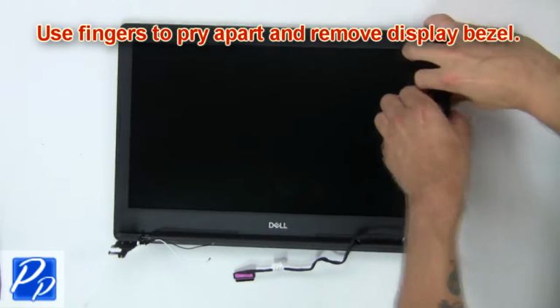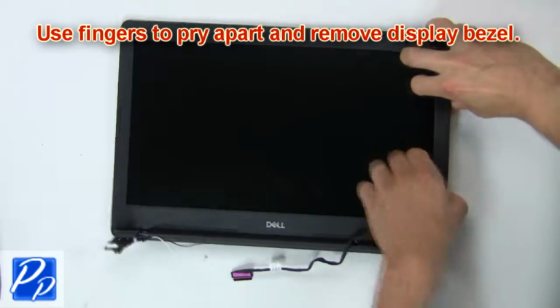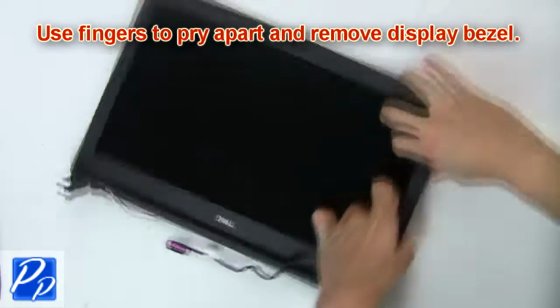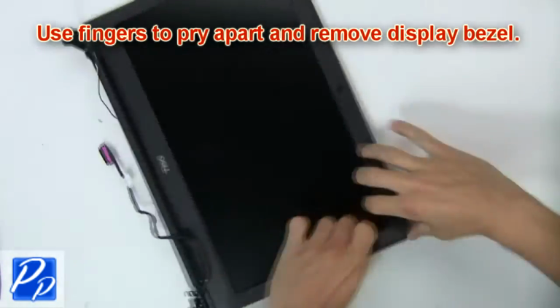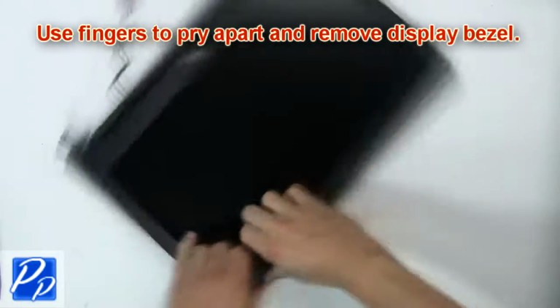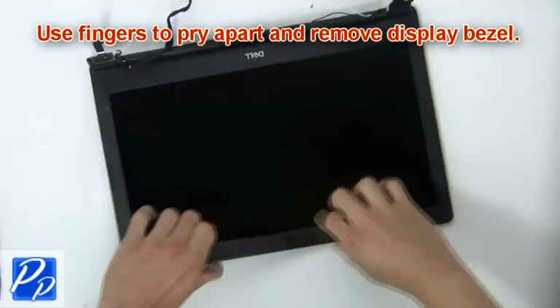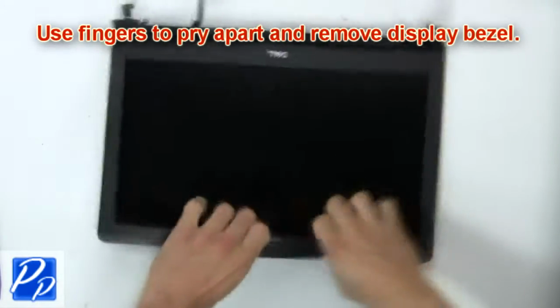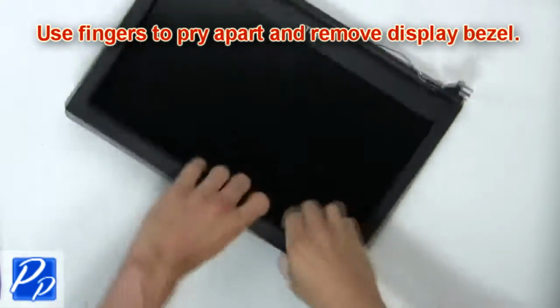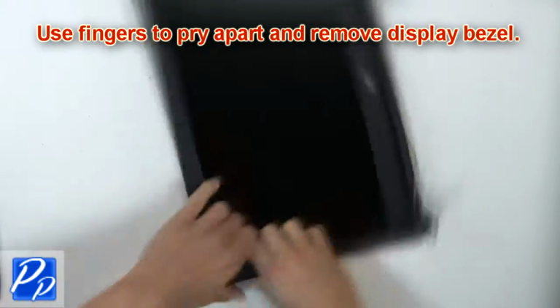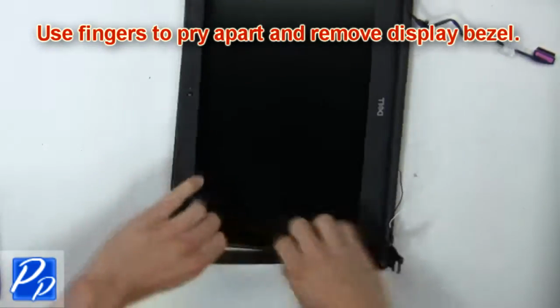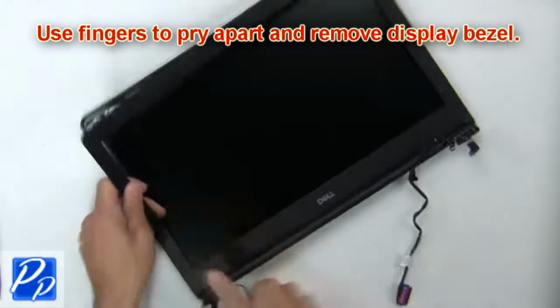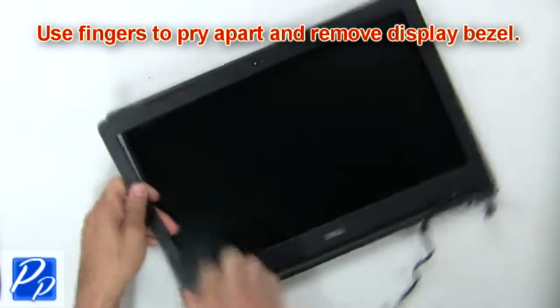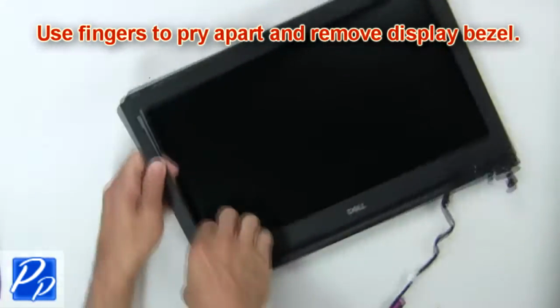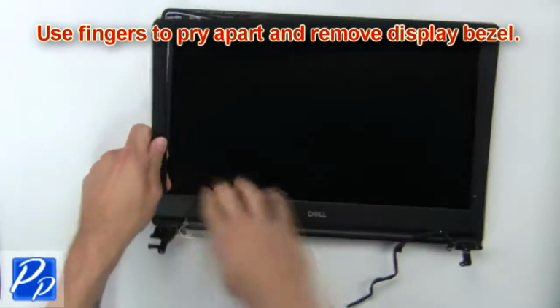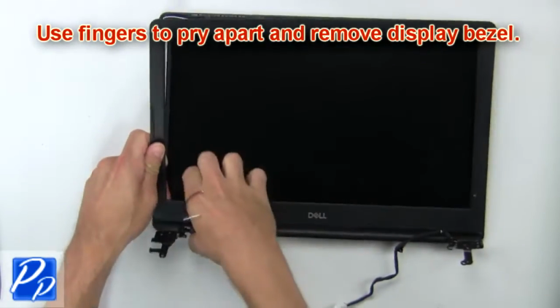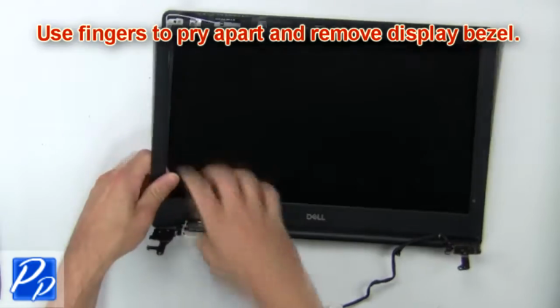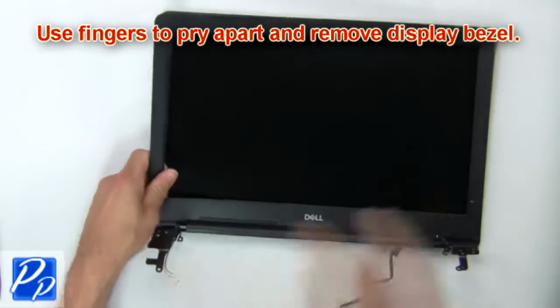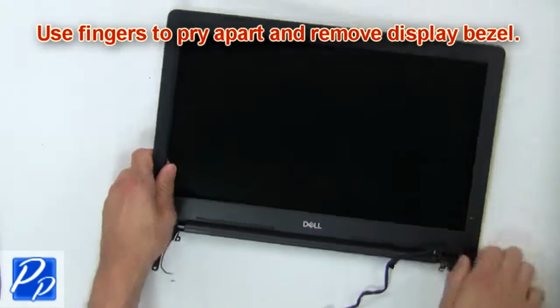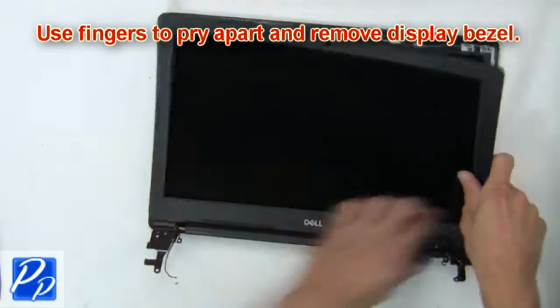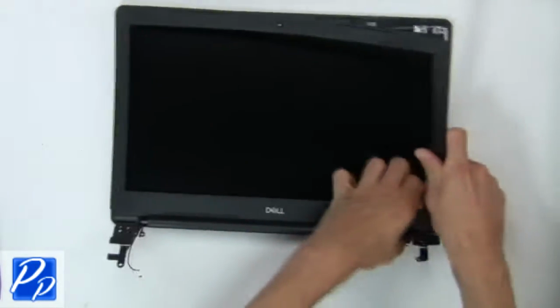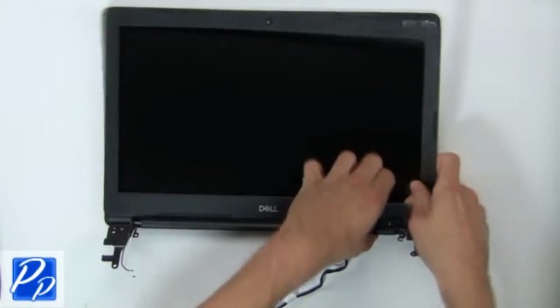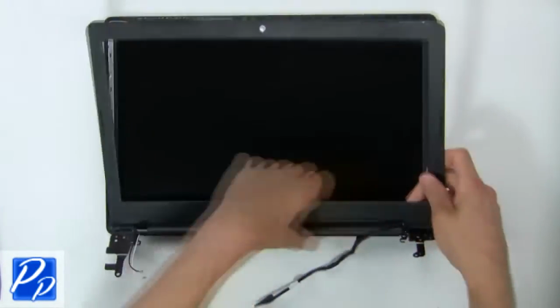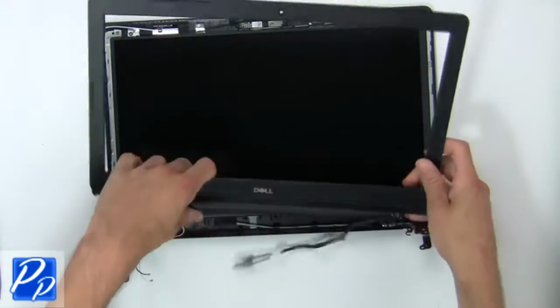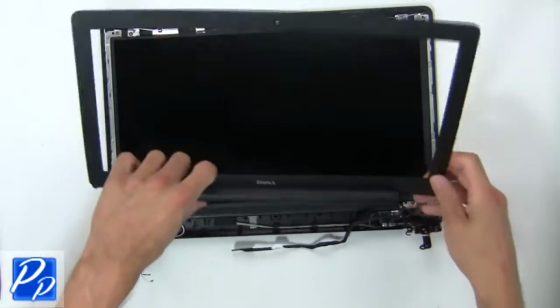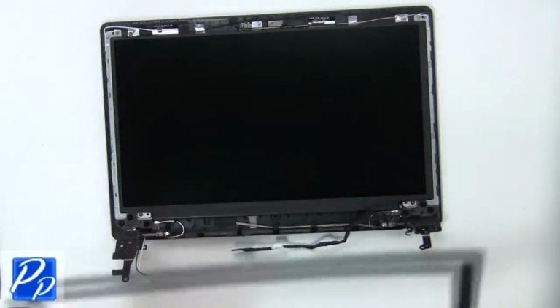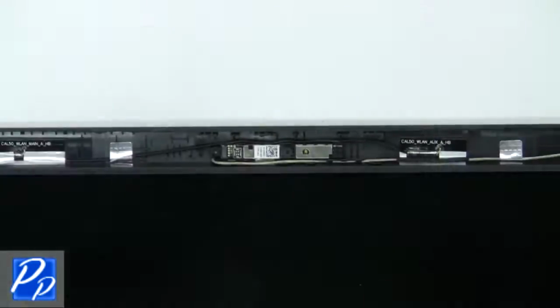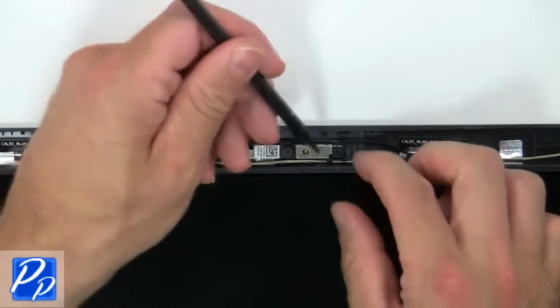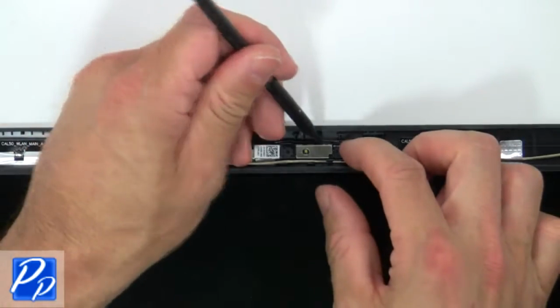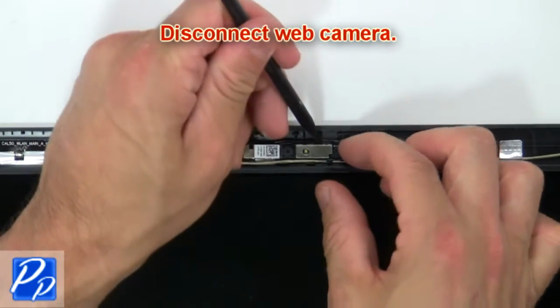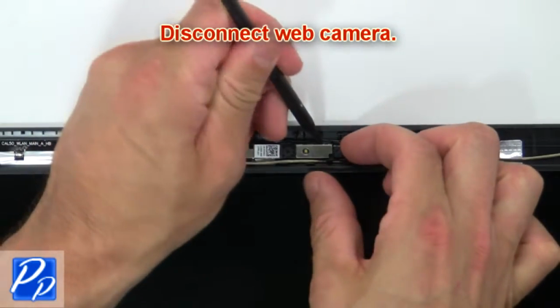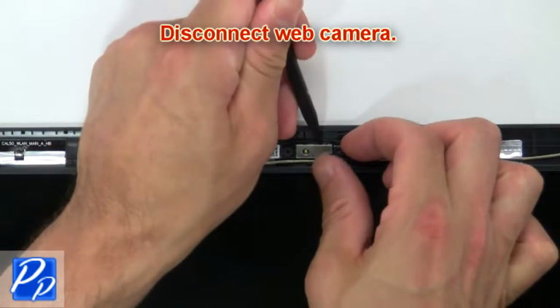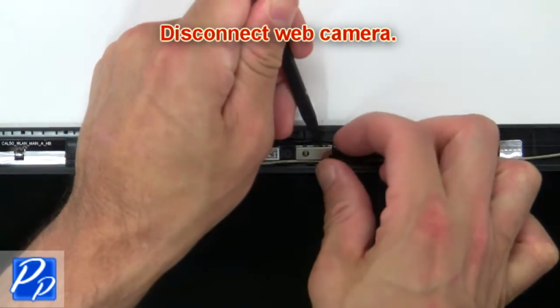Then use fingers to pry apart and remove the bezel. Now disconnect the web camera.